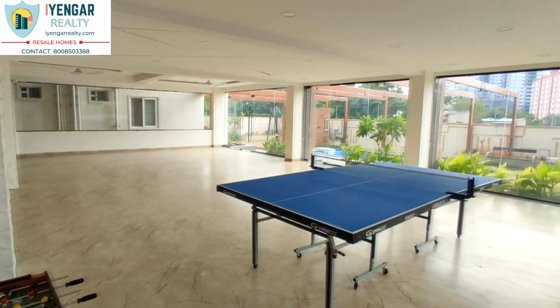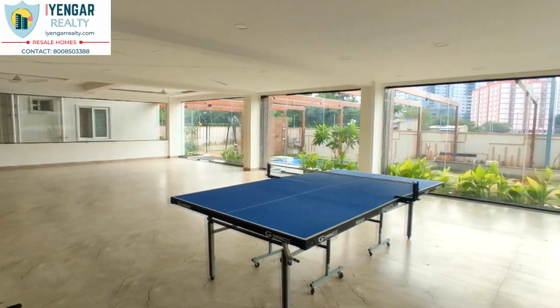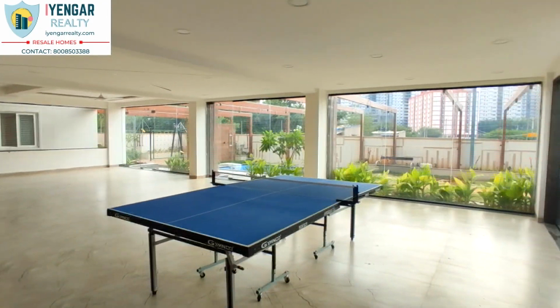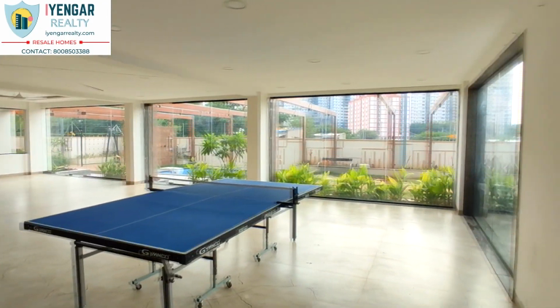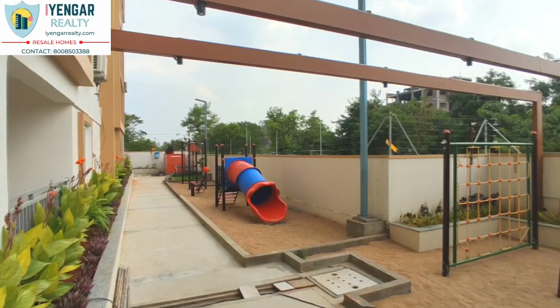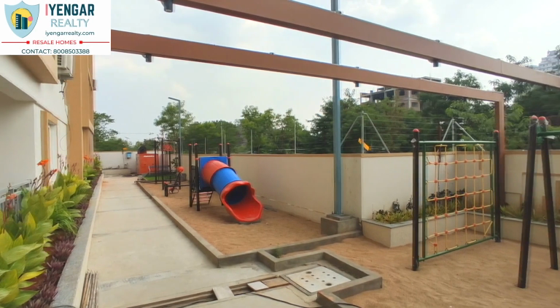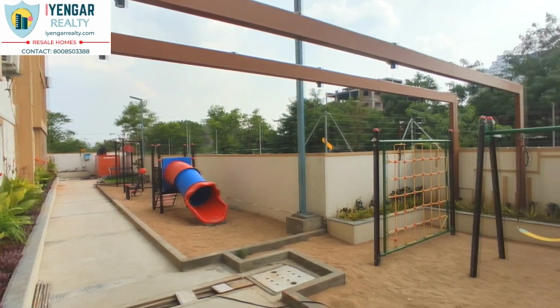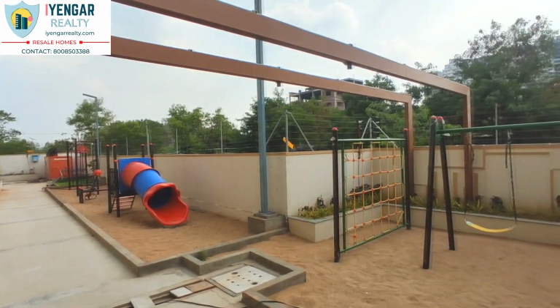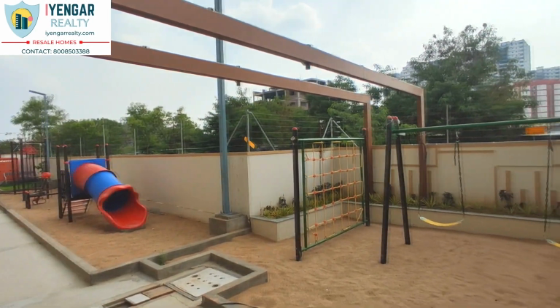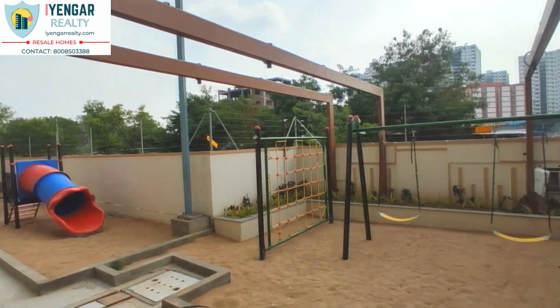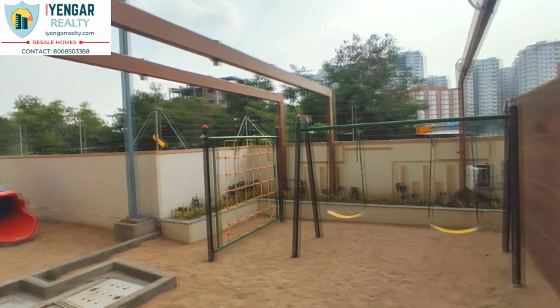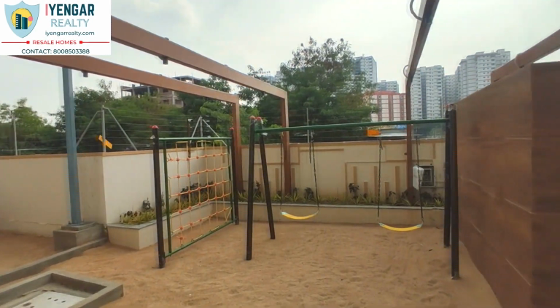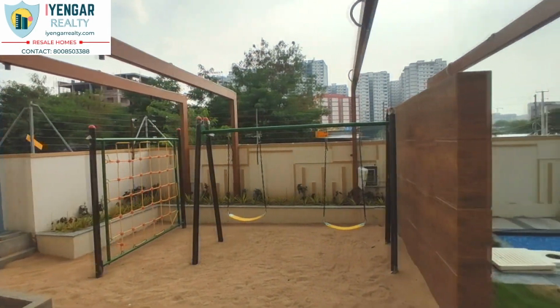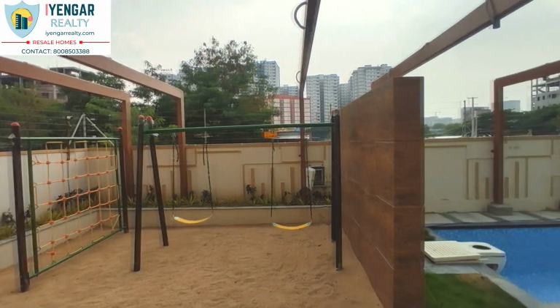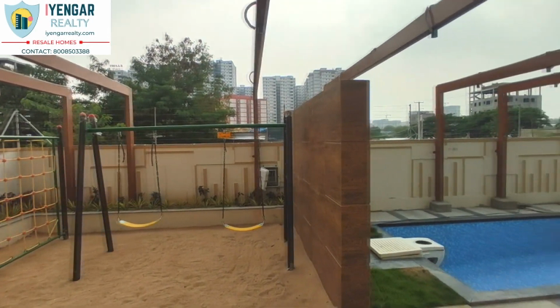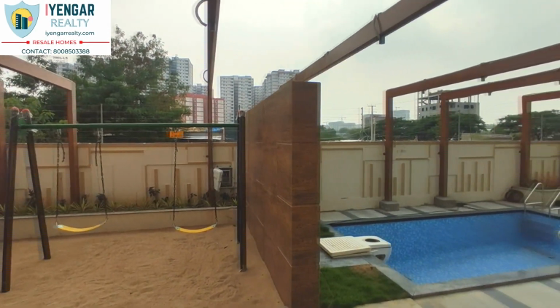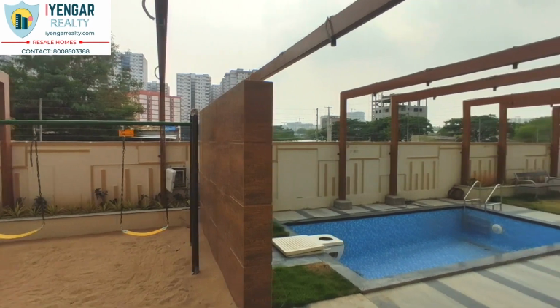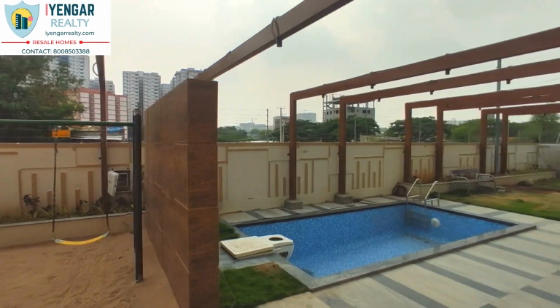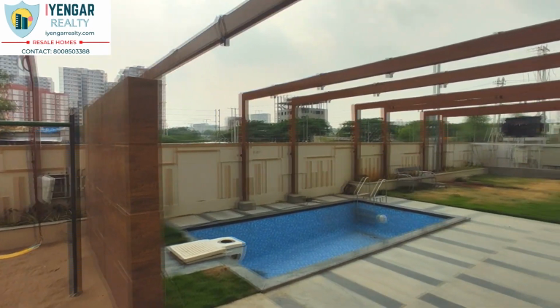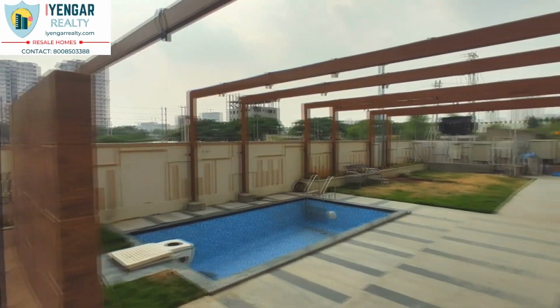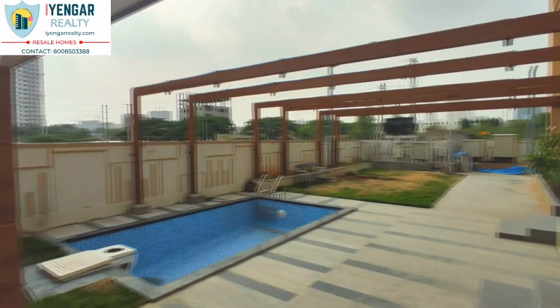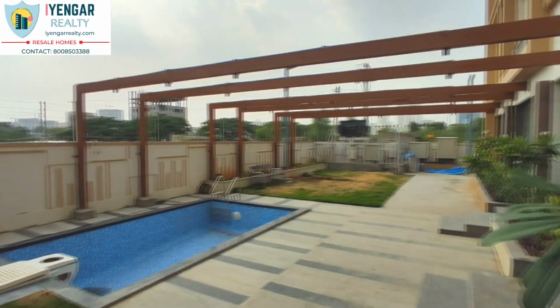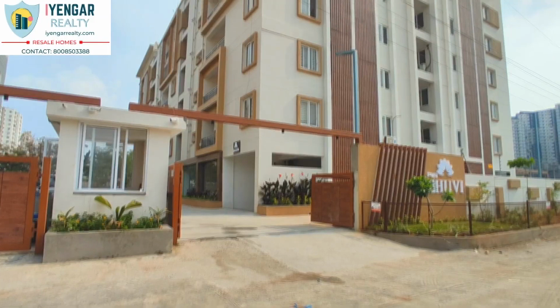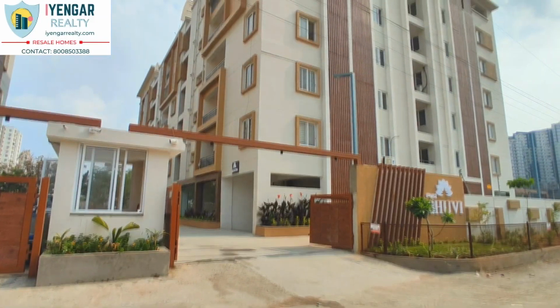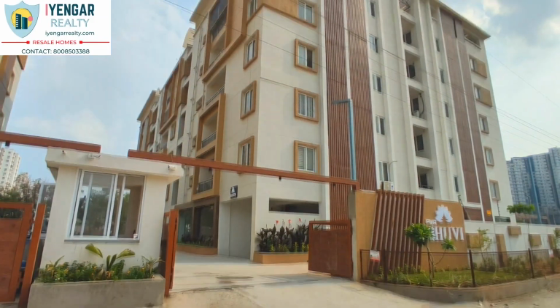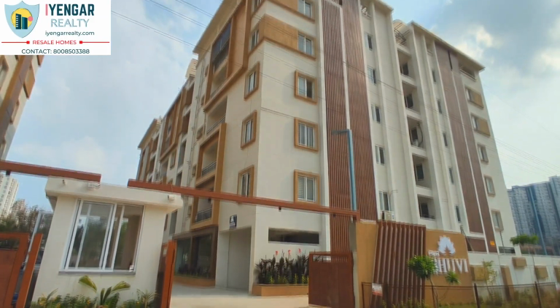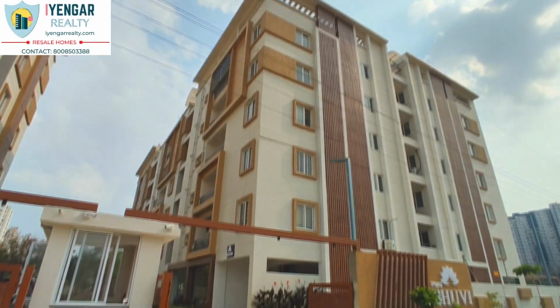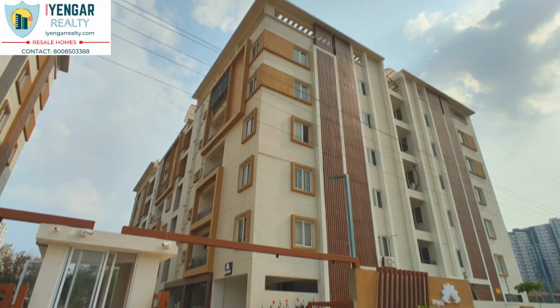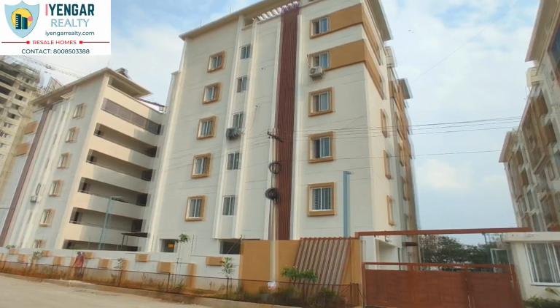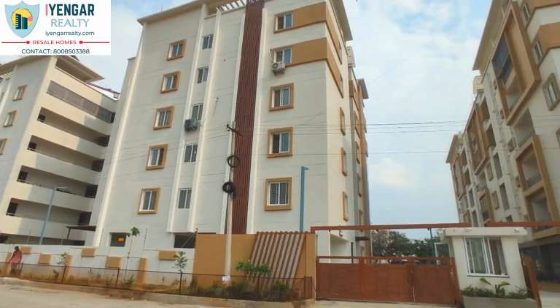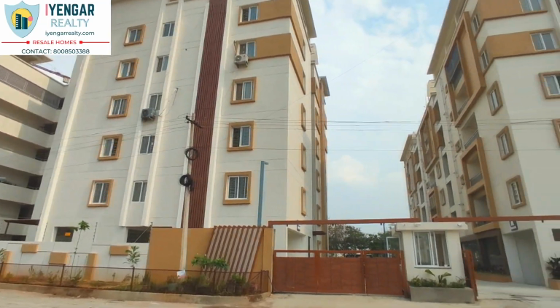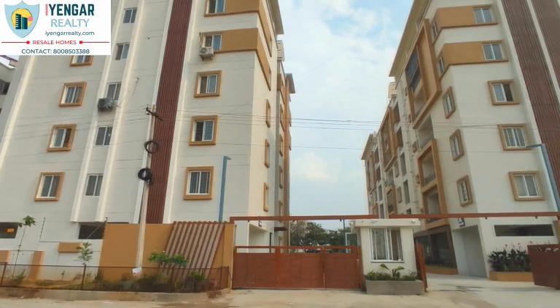This is definitely worth the price. If you enjoyed the virtual tour of this property, give us a like. If you are interested in purchasing this property, contact us on the number displayed. This video could be of help to someone, so please do share.